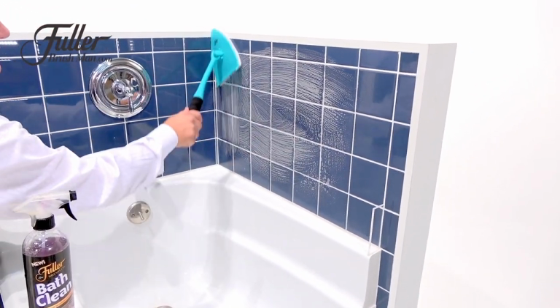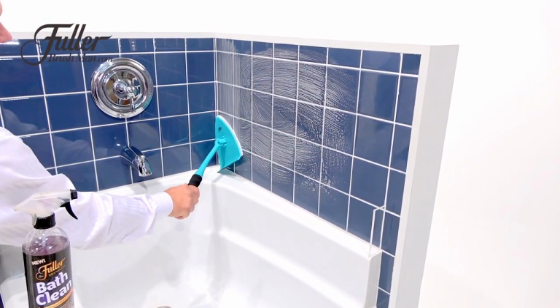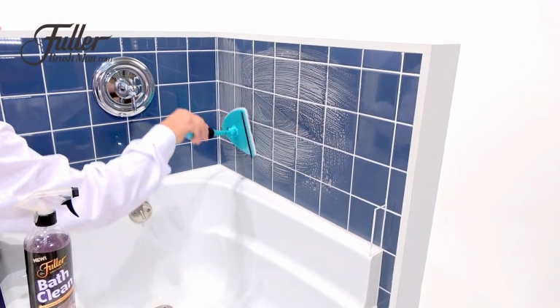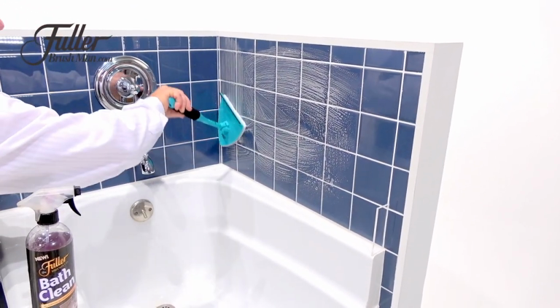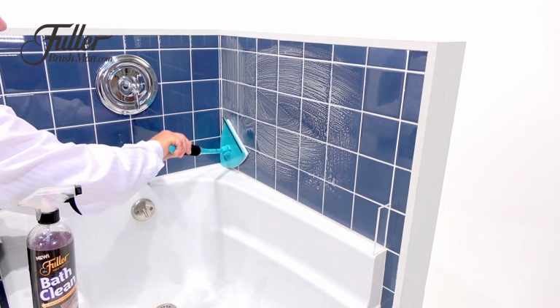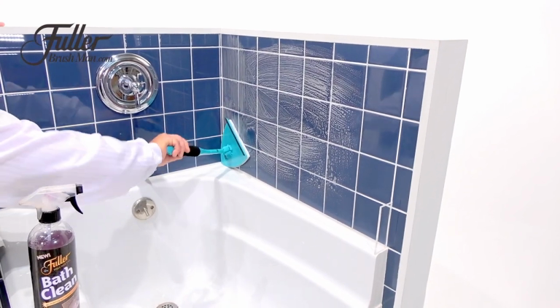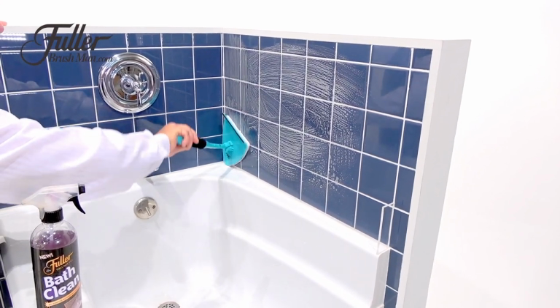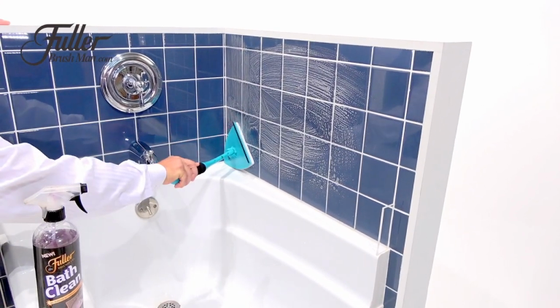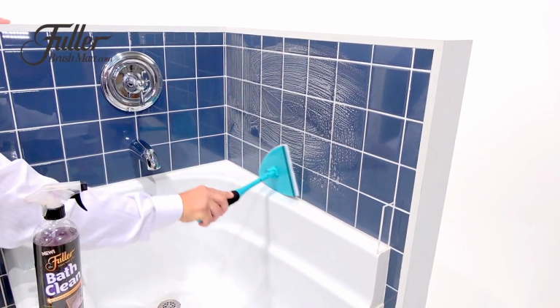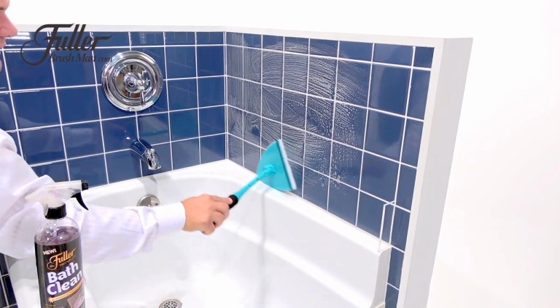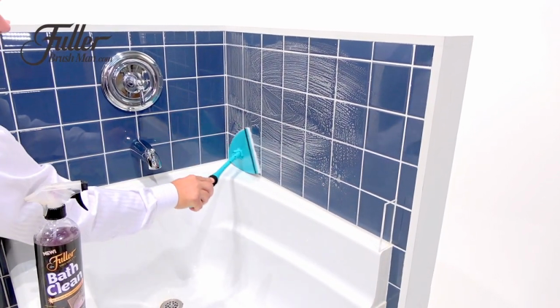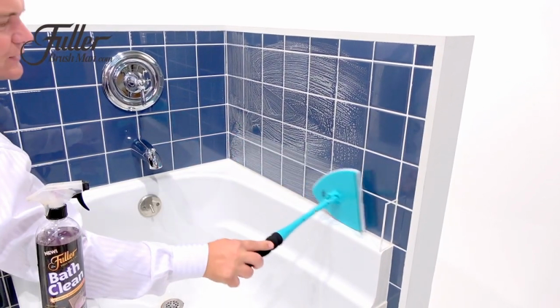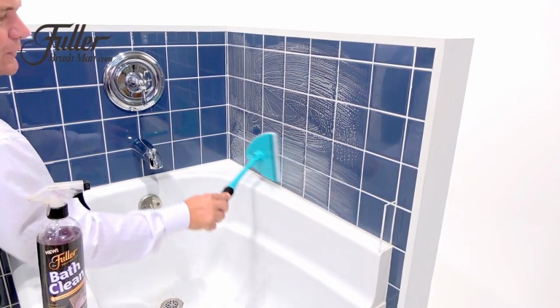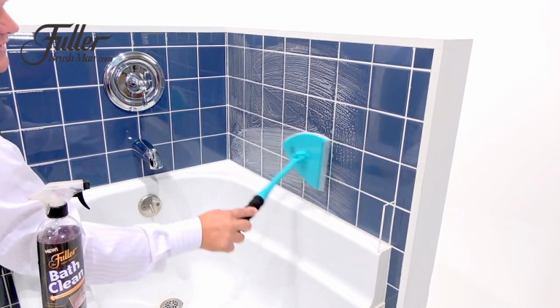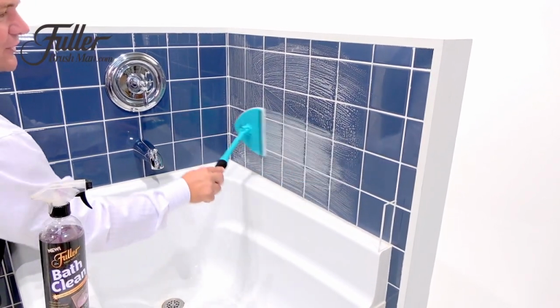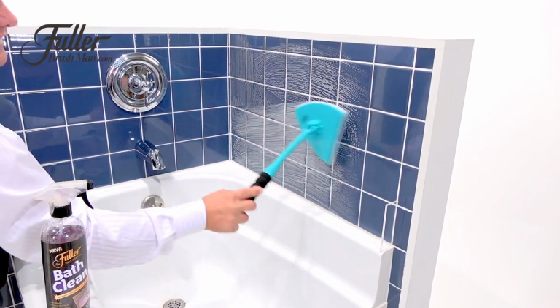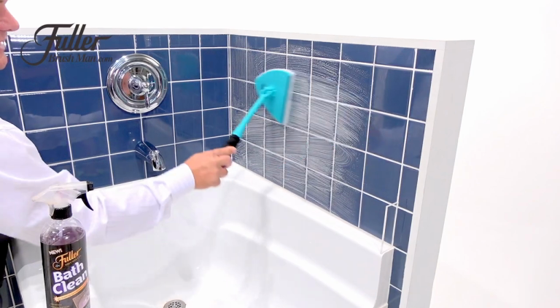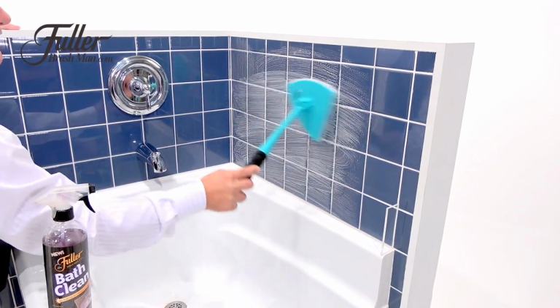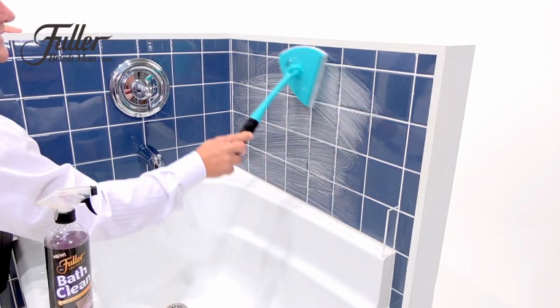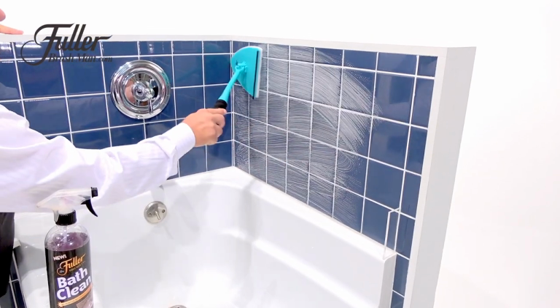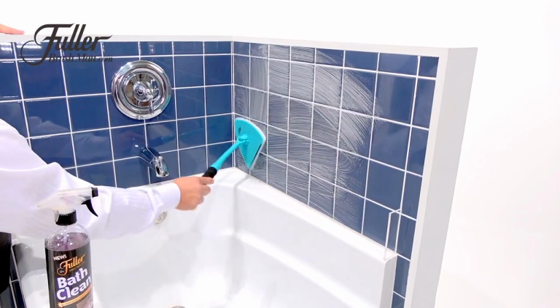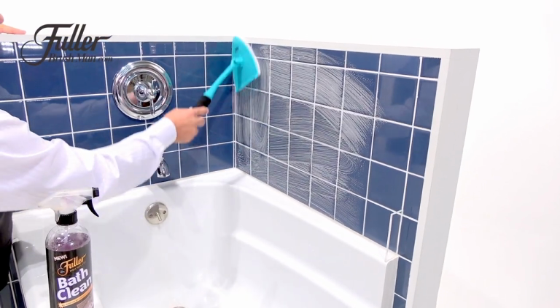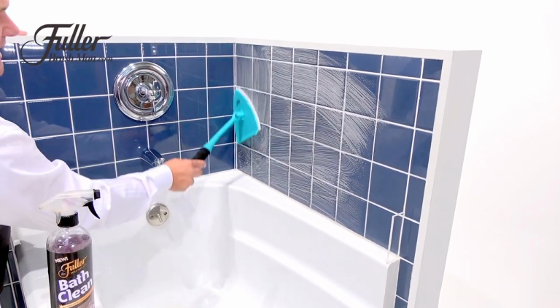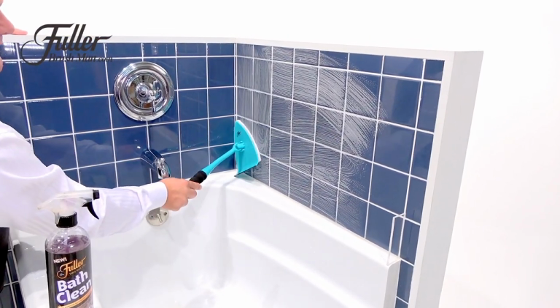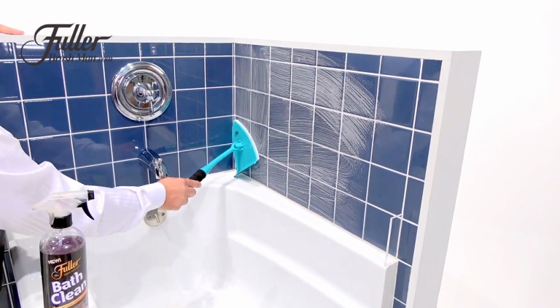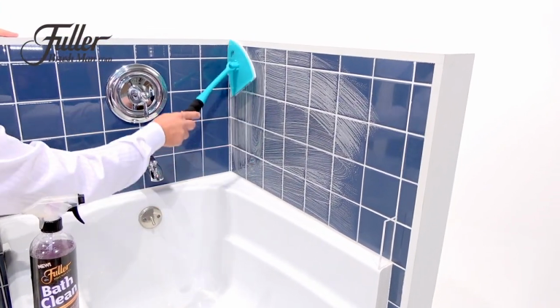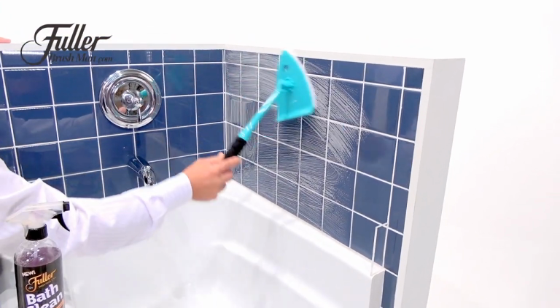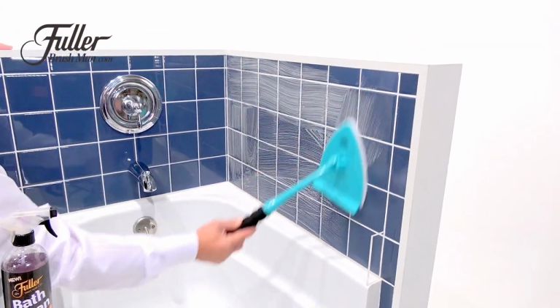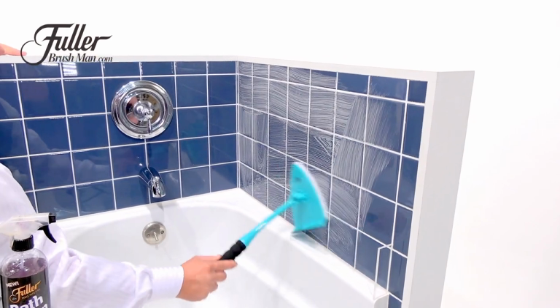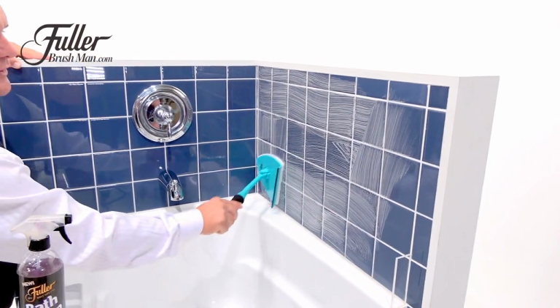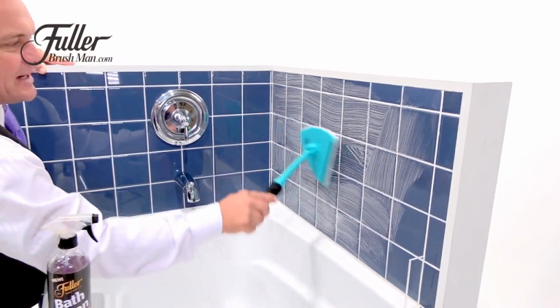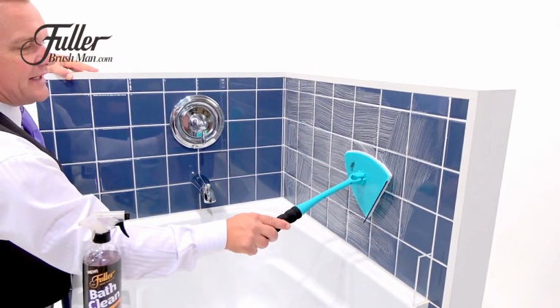Because of the iron-shaped design, it gets right into the corners, so now you don't have to use a toothbrush to clean your grout lines anymore. You can see how it perfectly gets into every single nook and cranny in your bathroom and does a great job of cleaning.